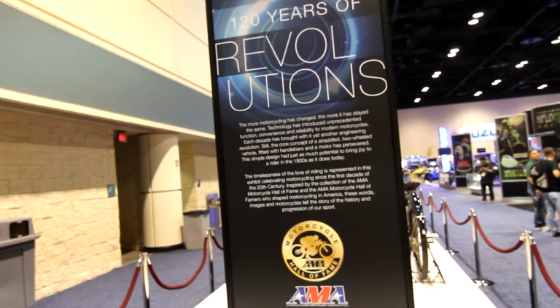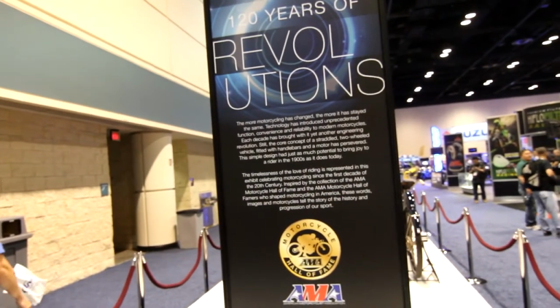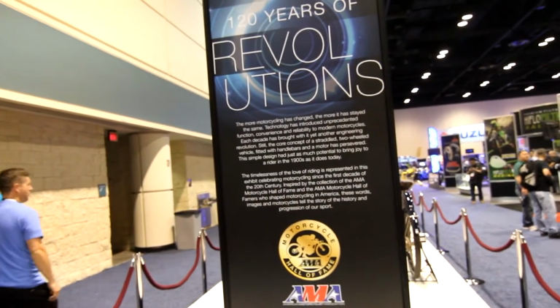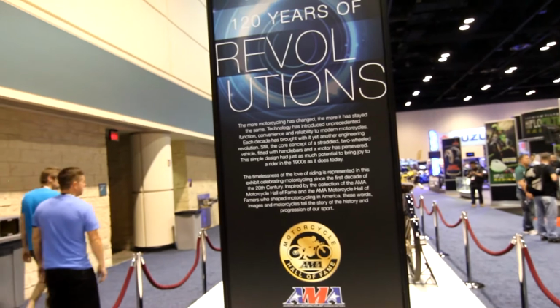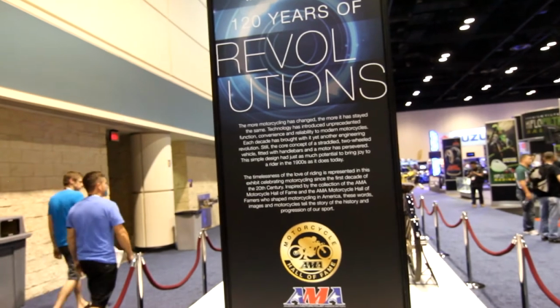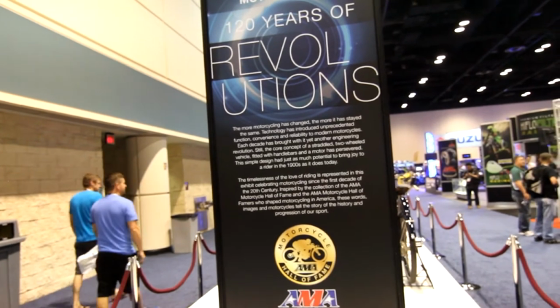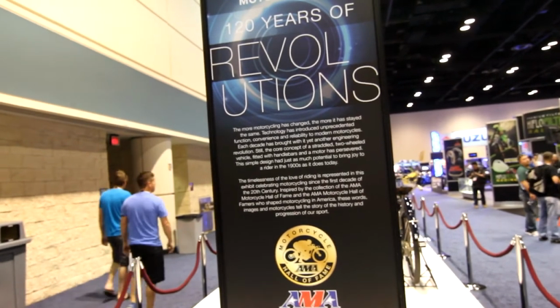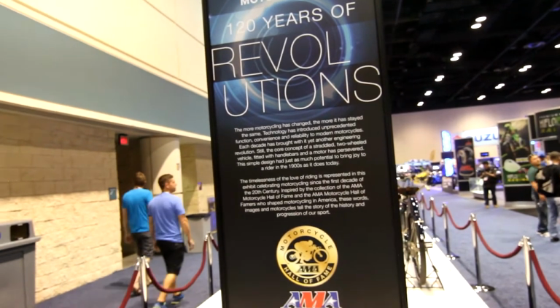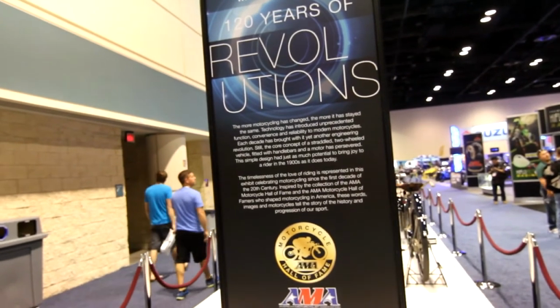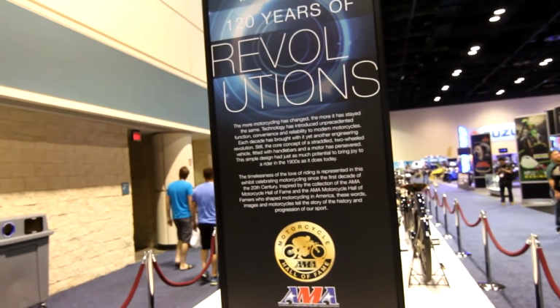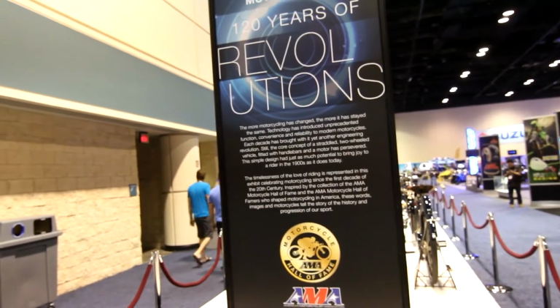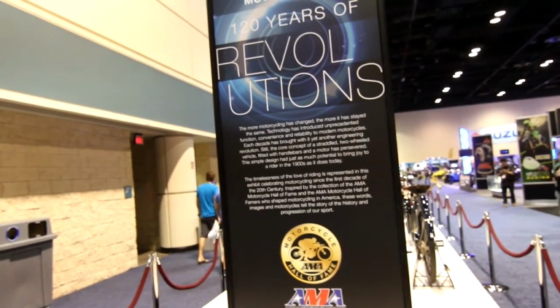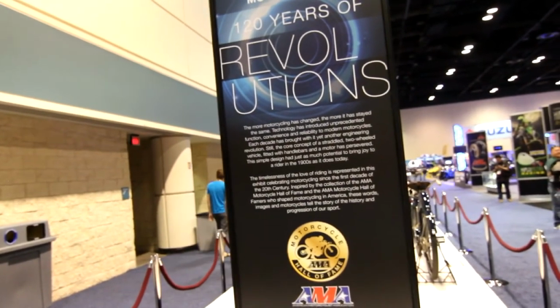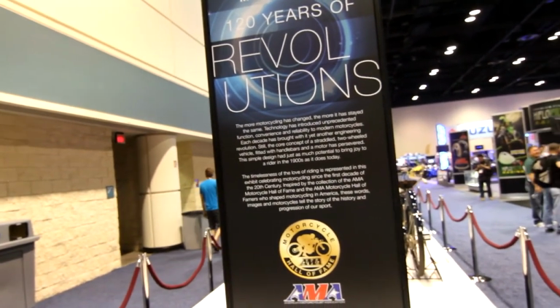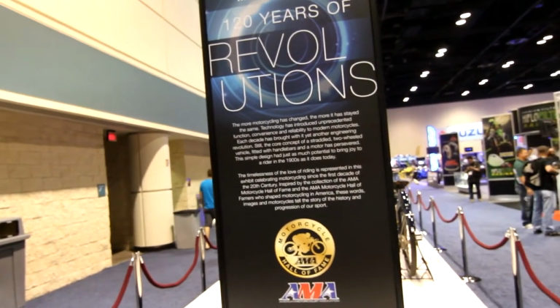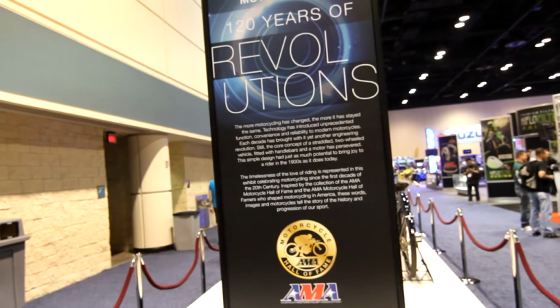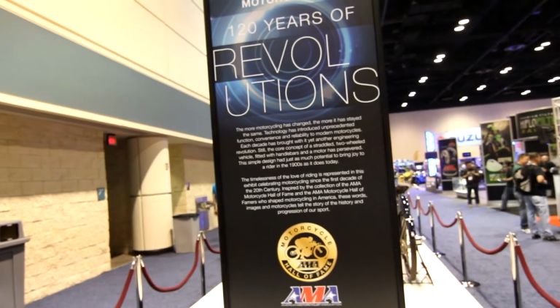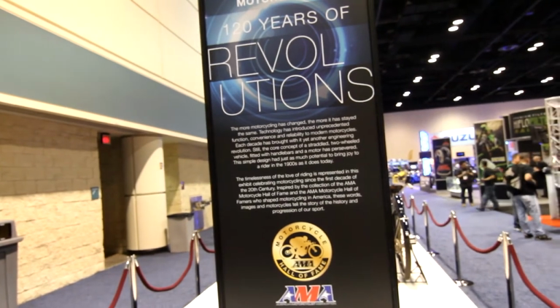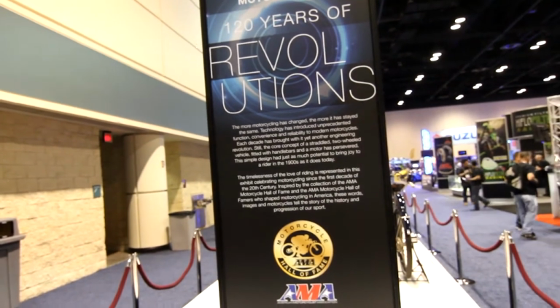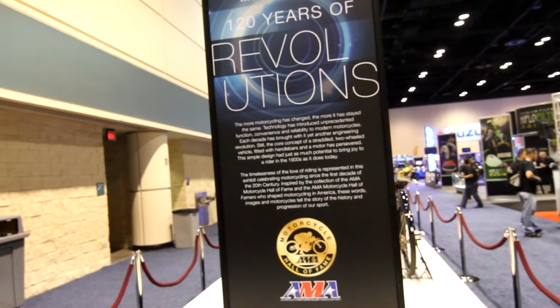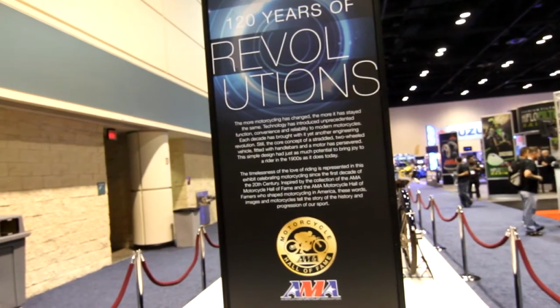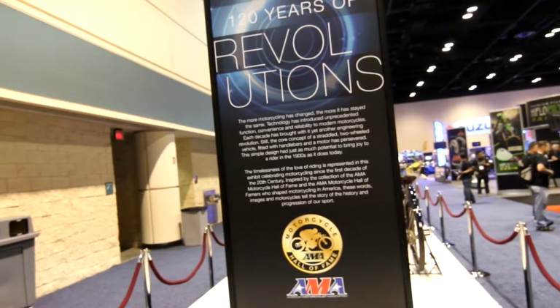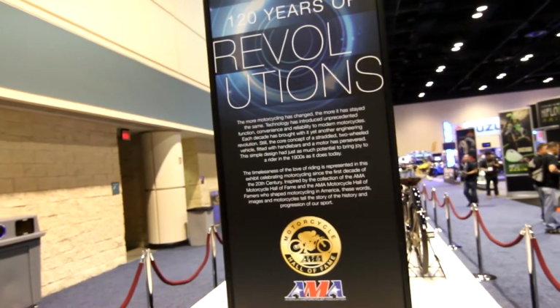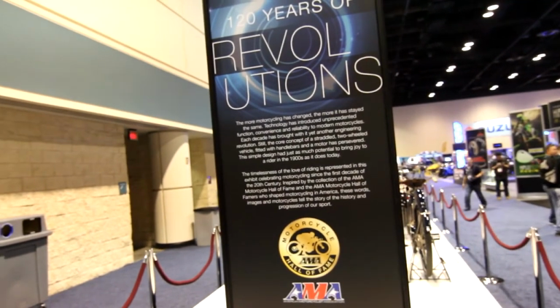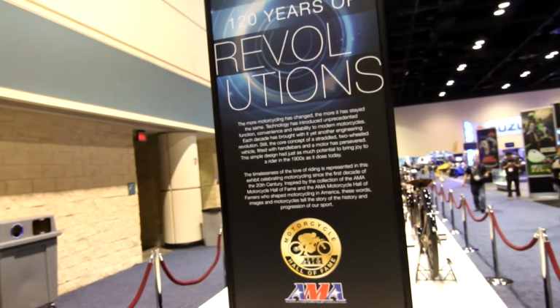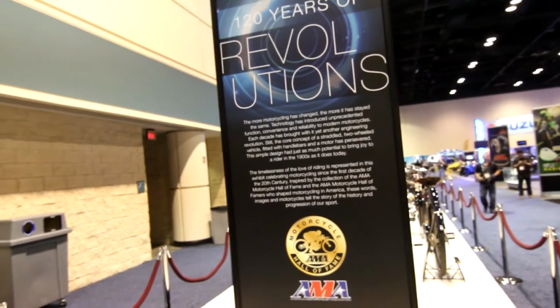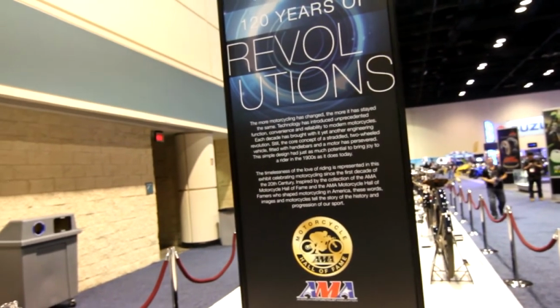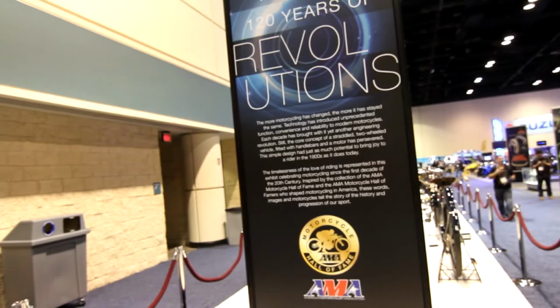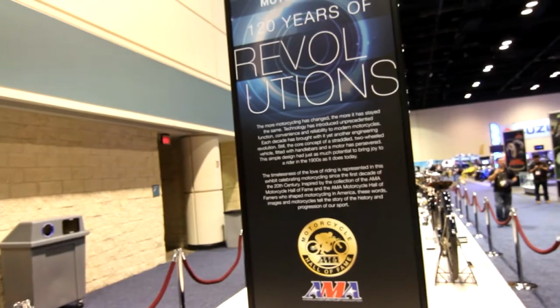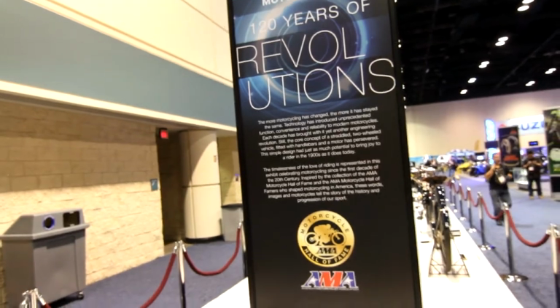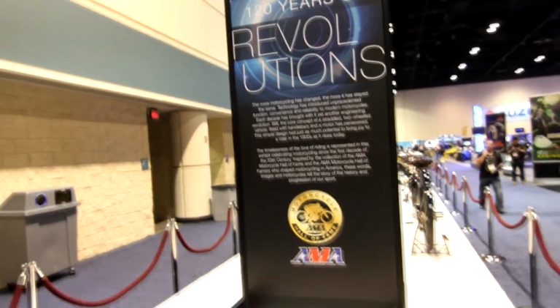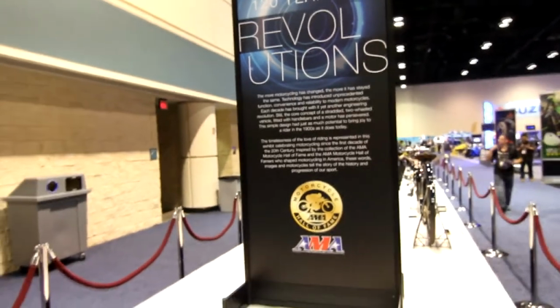Inspired by the collections of the AMA Motorcycle Hall of Fame and the AMA Motorcycle Hall of Famers who shaped motorcycling in America, these words, images and motorcycles tell the story of the history and progression of our sport. Let's take a look.